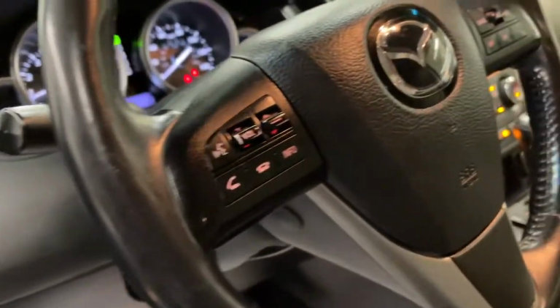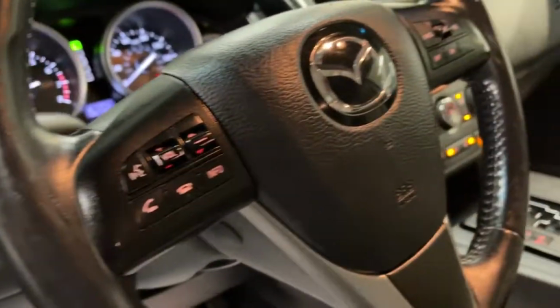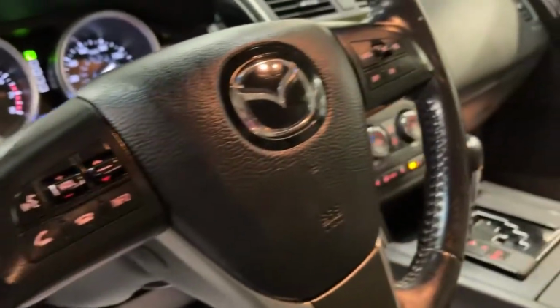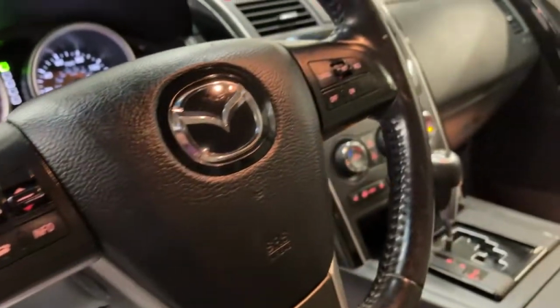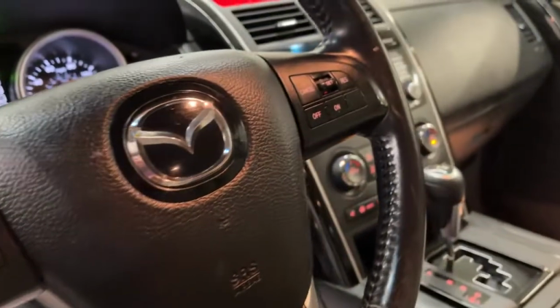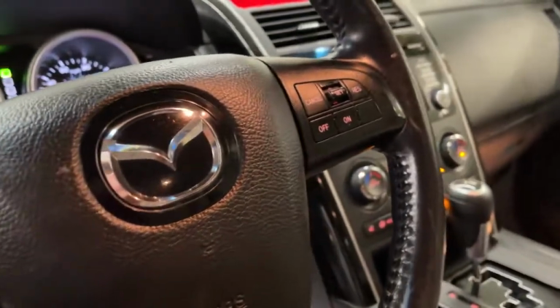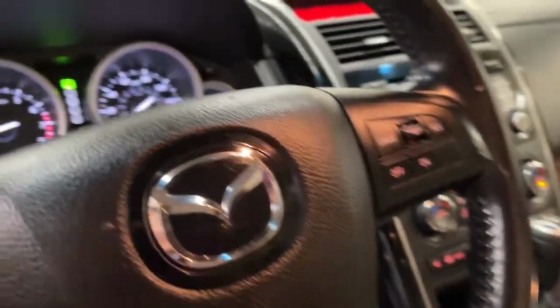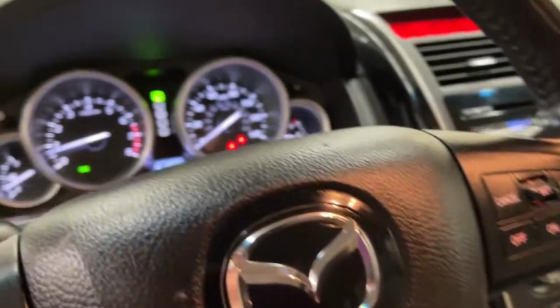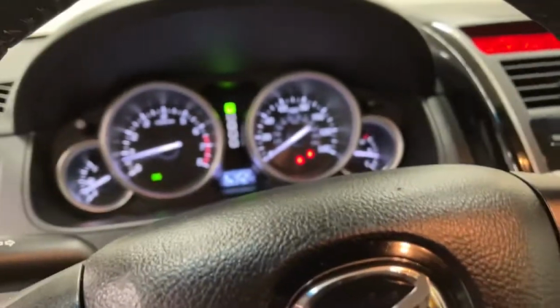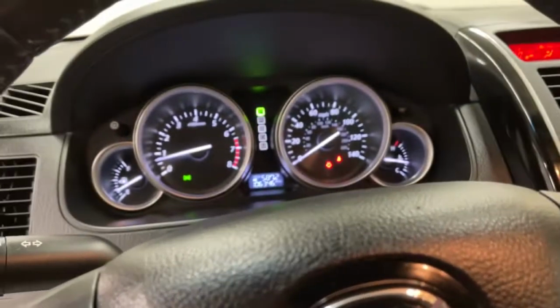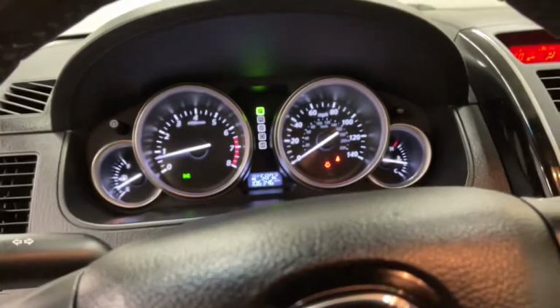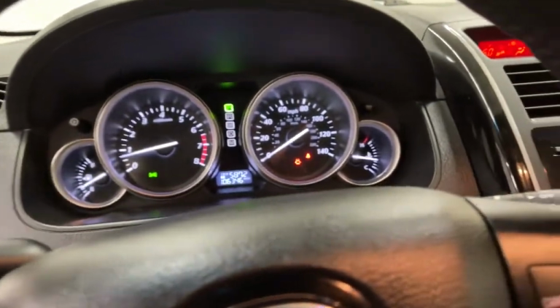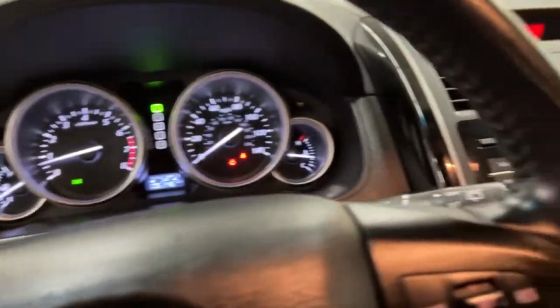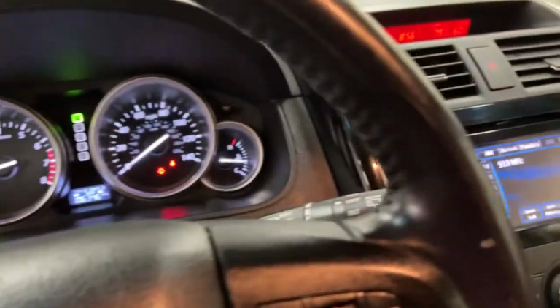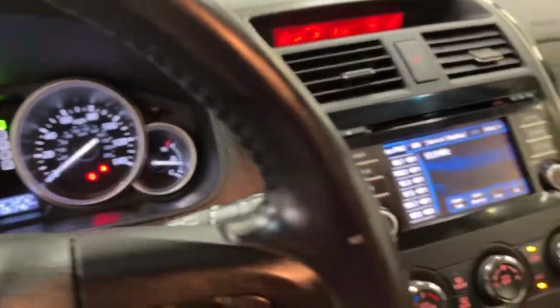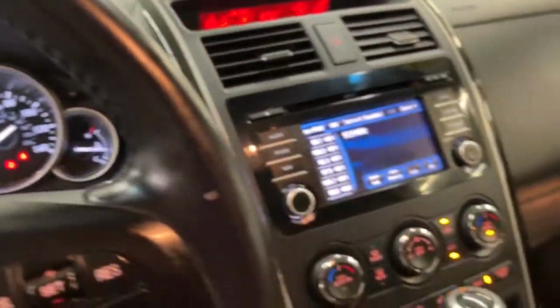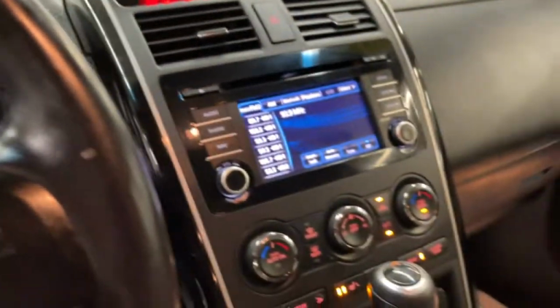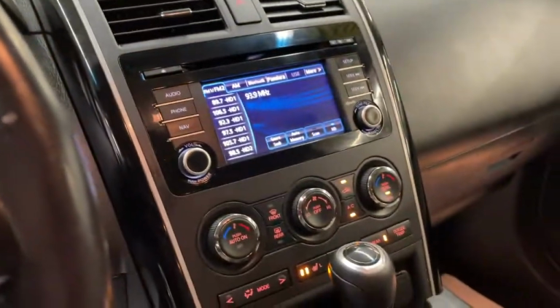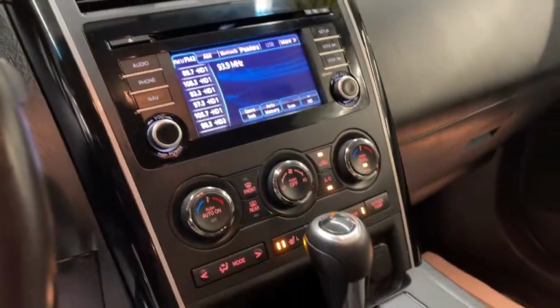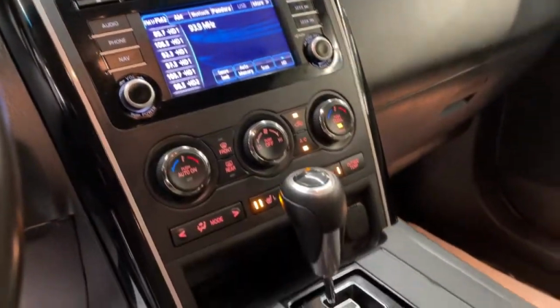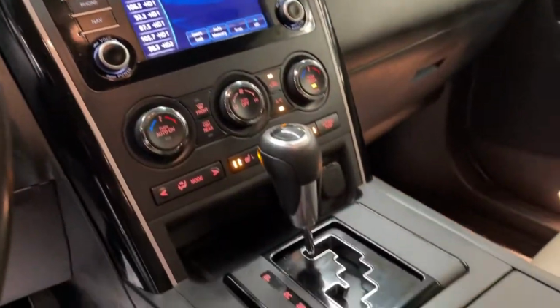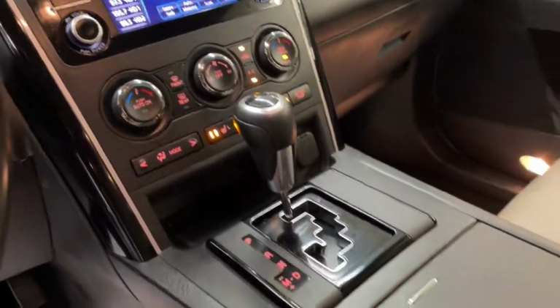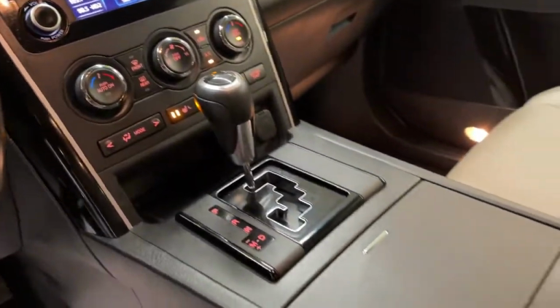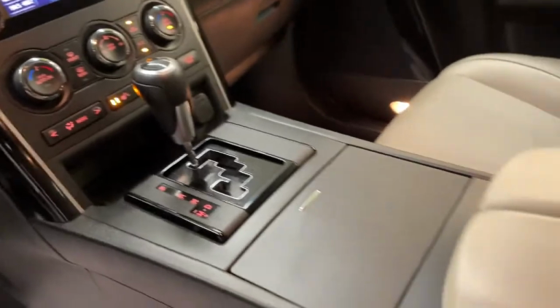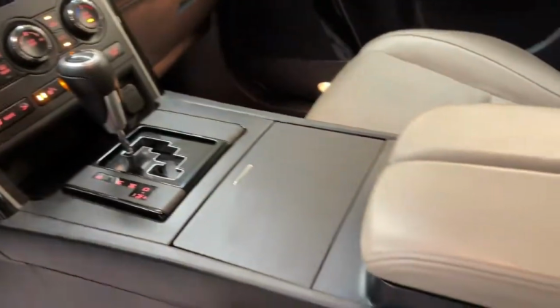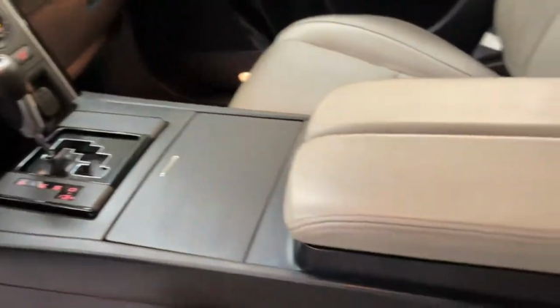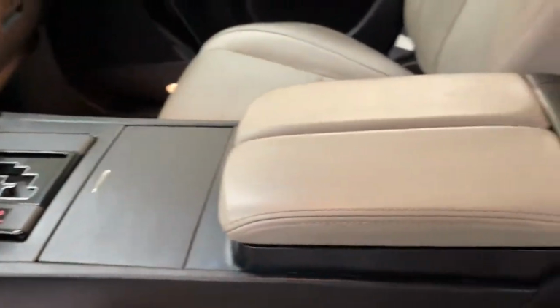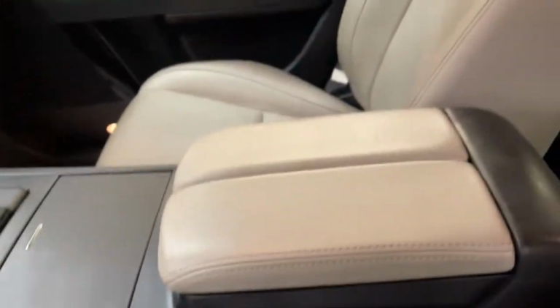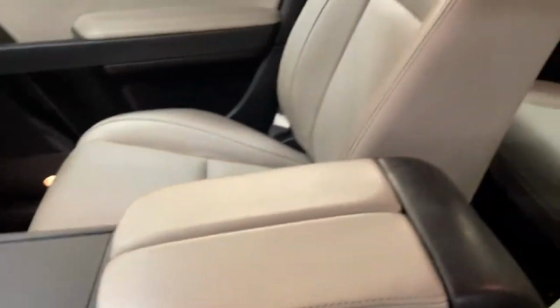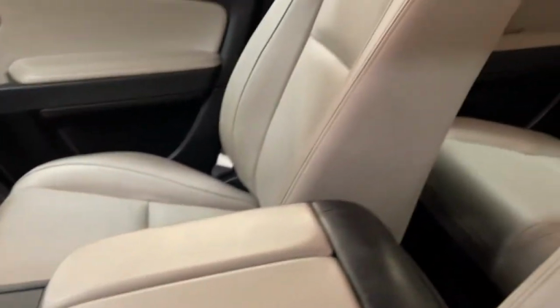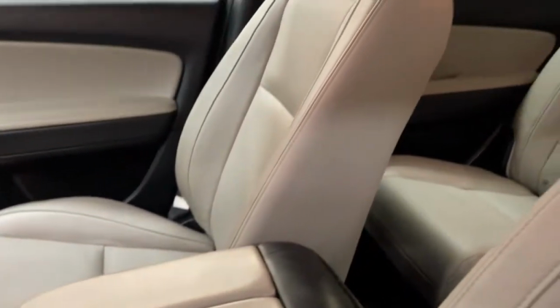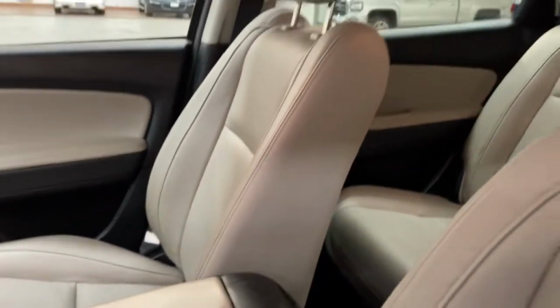Practicality is nothing short of delightful in this beautifully designed CX-9. See for yourself when you take it out for a test drive. Our professional staff looks forward to giving you excellent service.